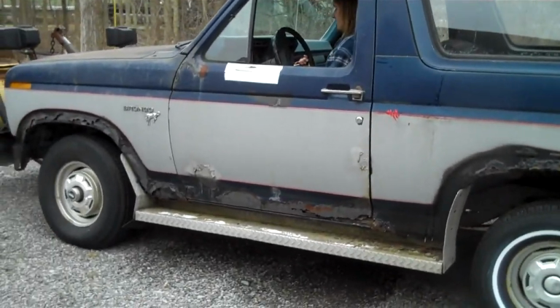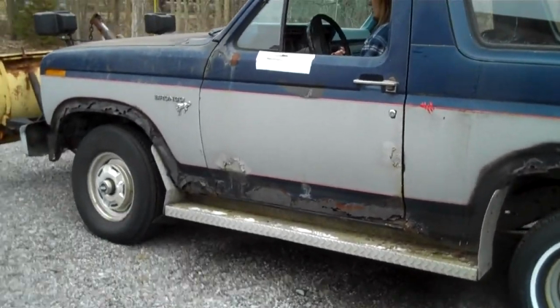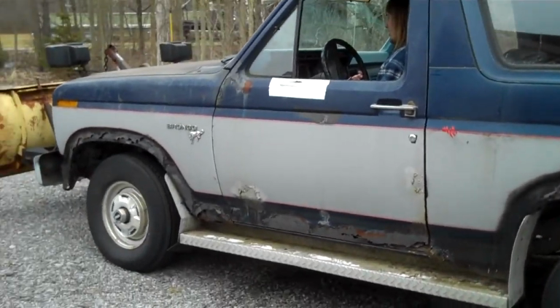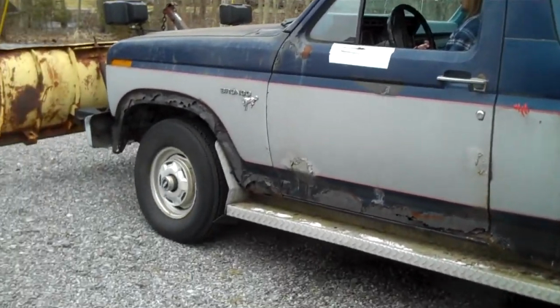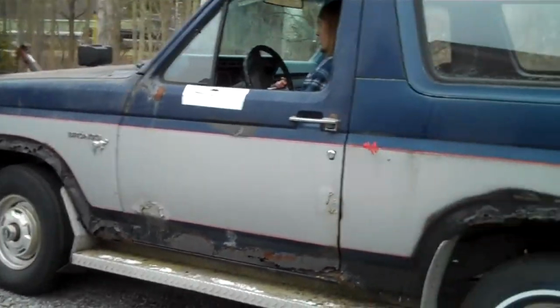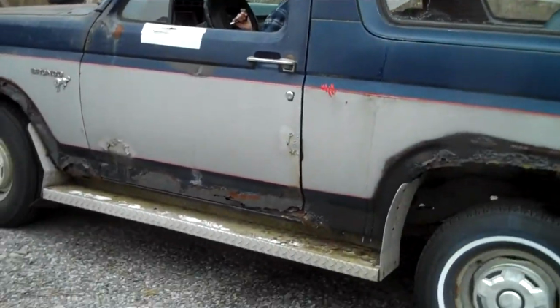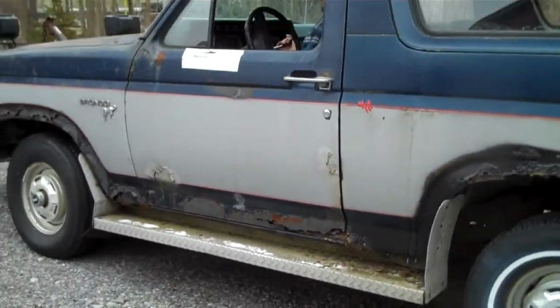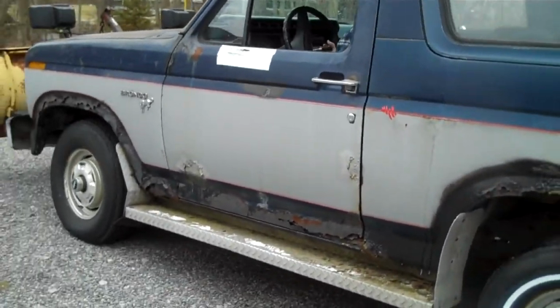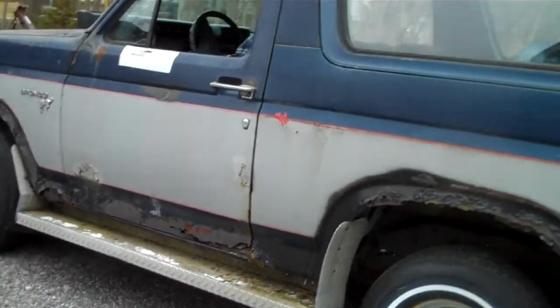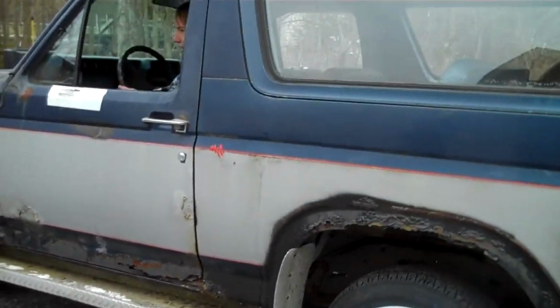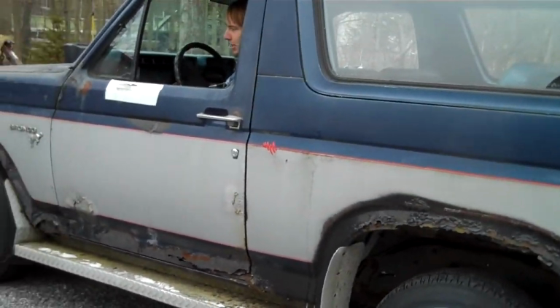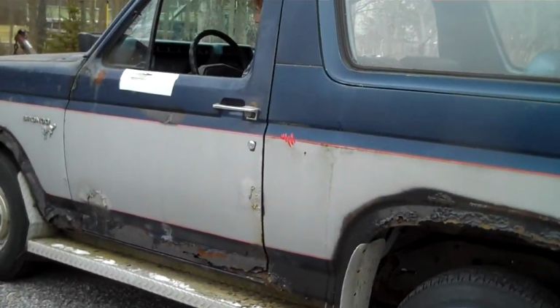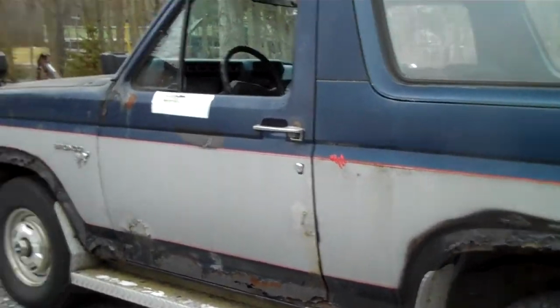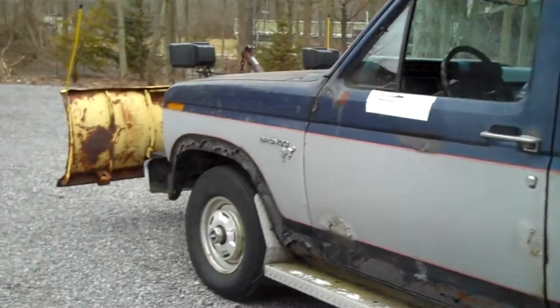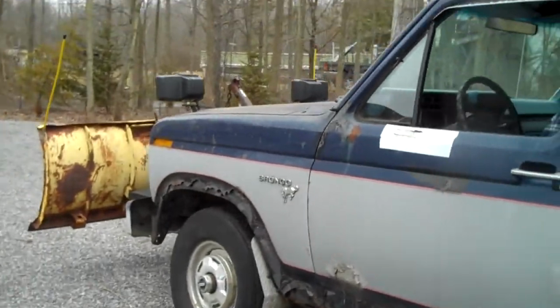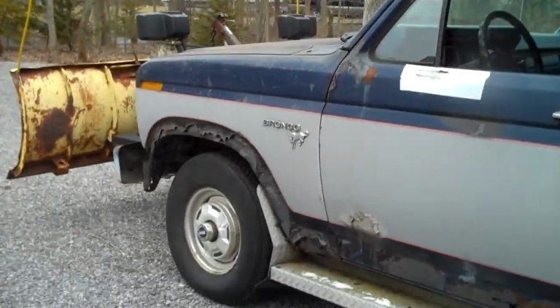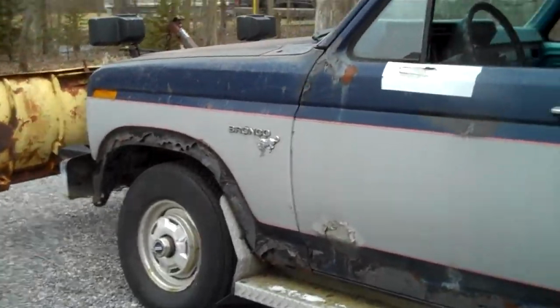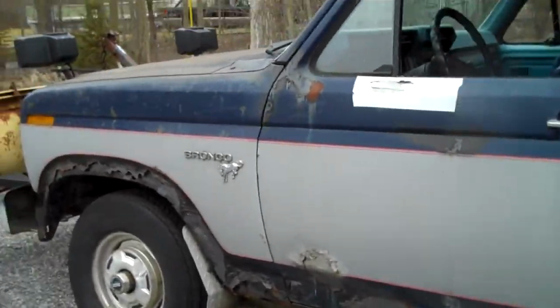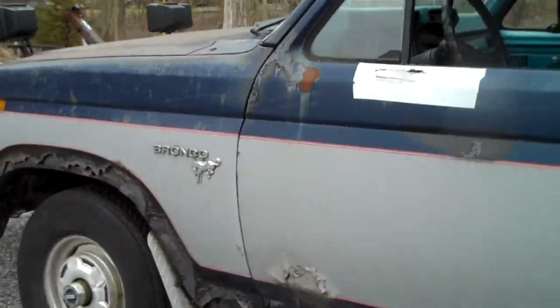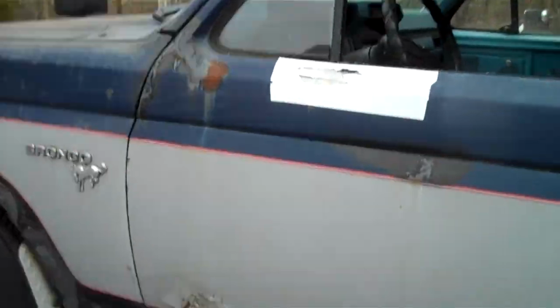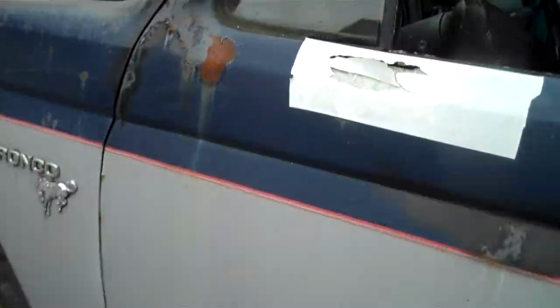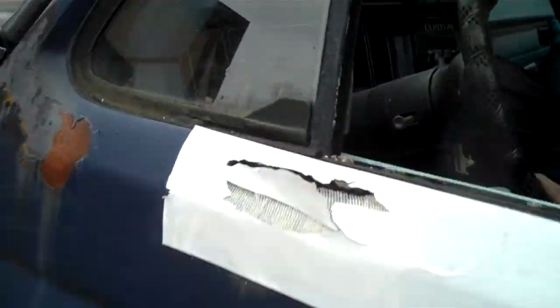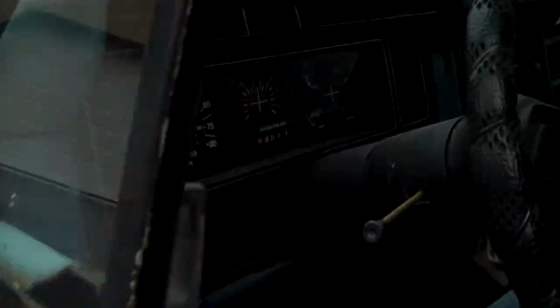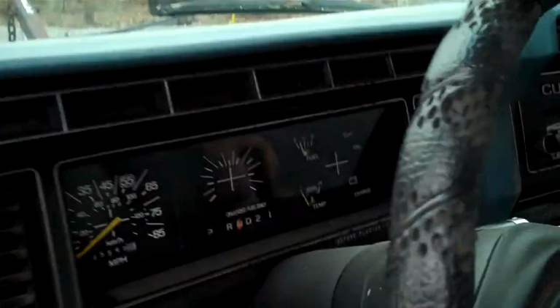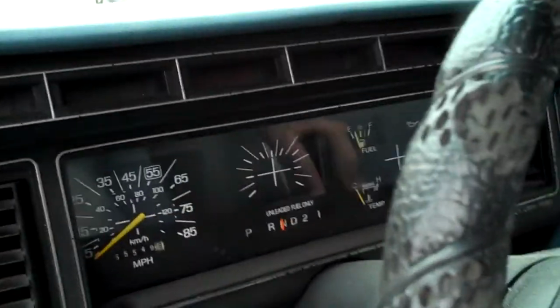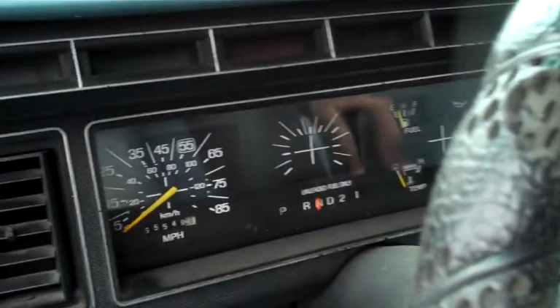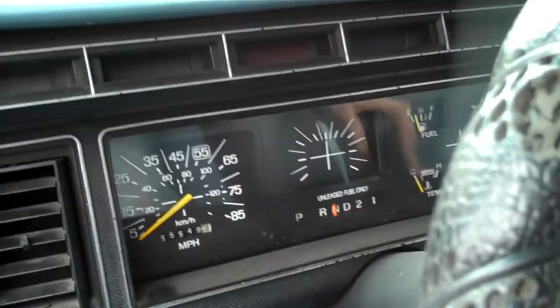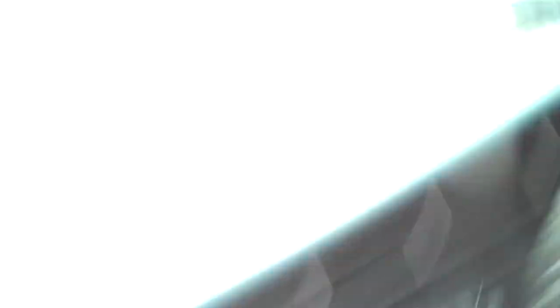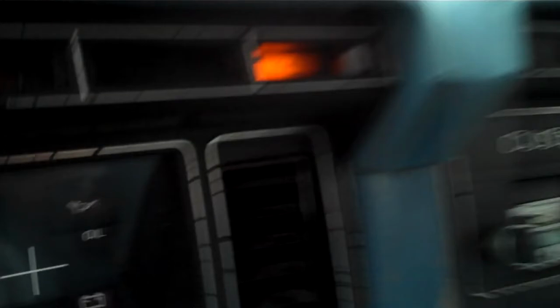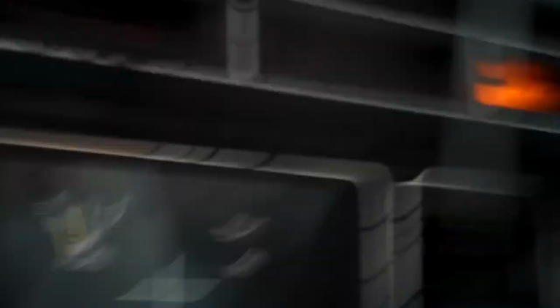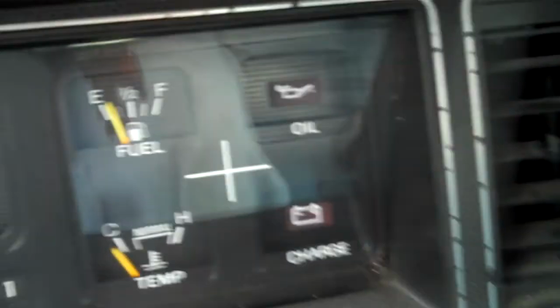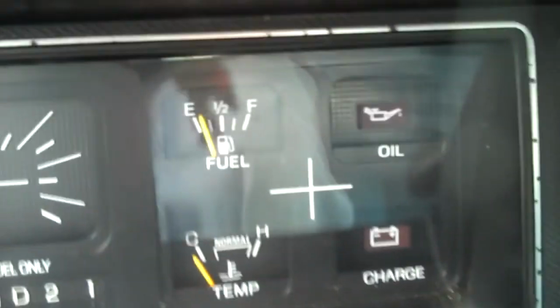What's it got for brakes? Nothing. Slam them. Let's get these gauges, open her up. Oh man, got no gas.